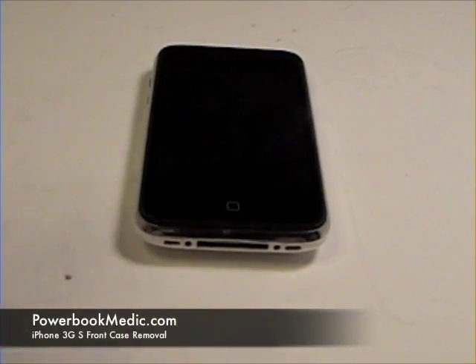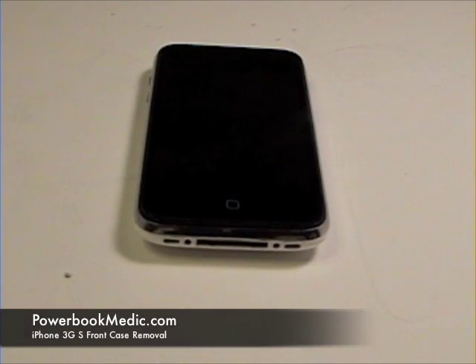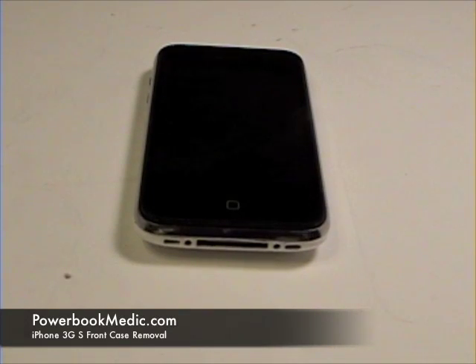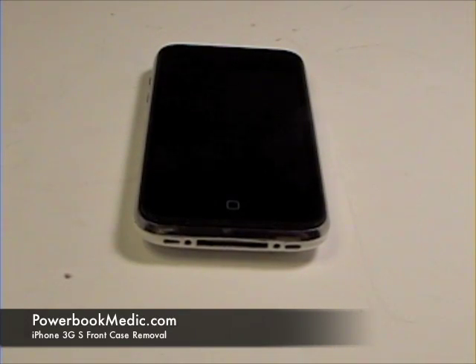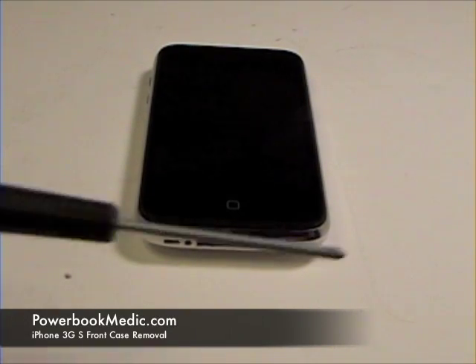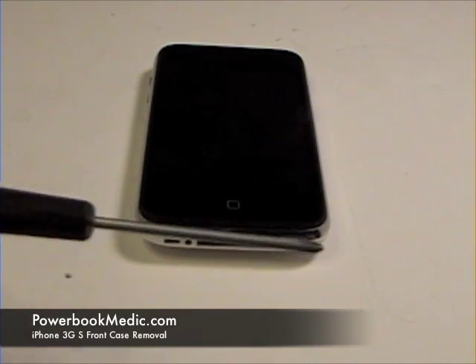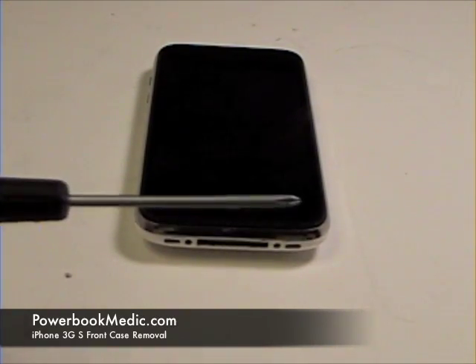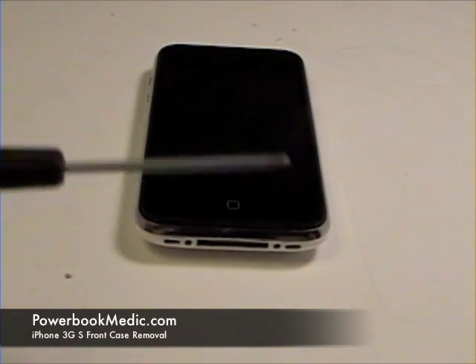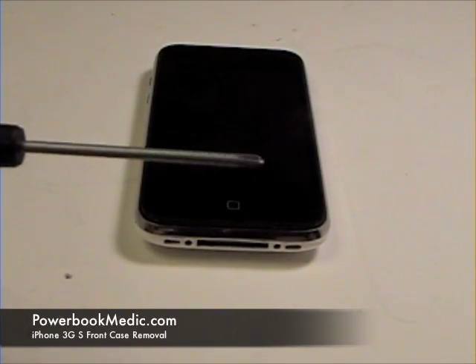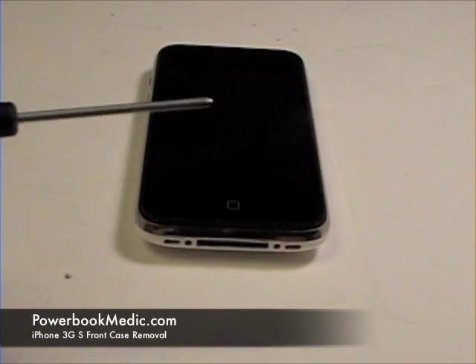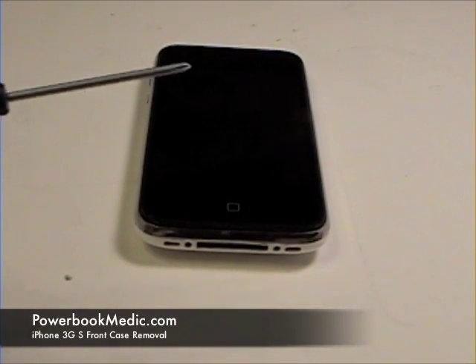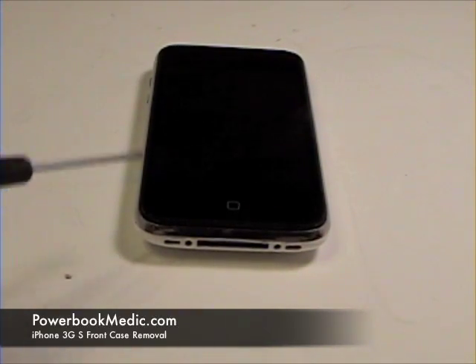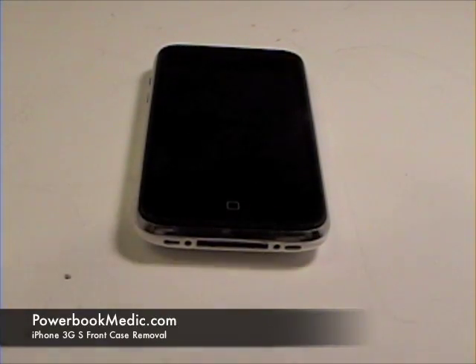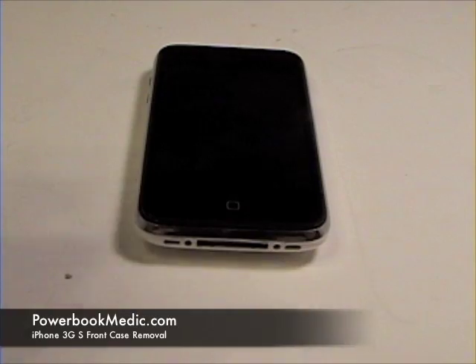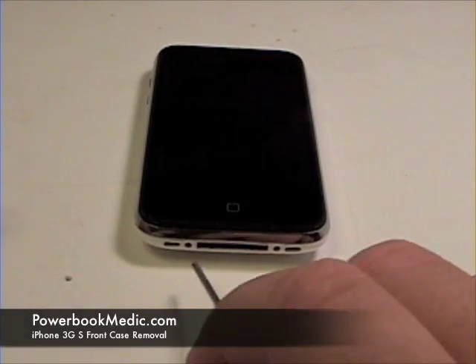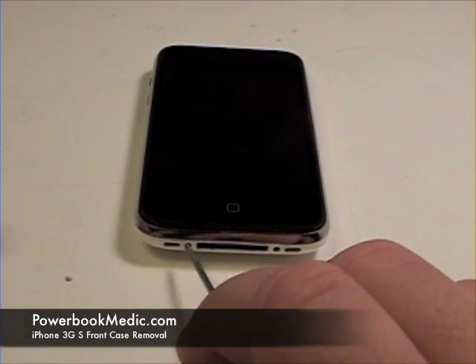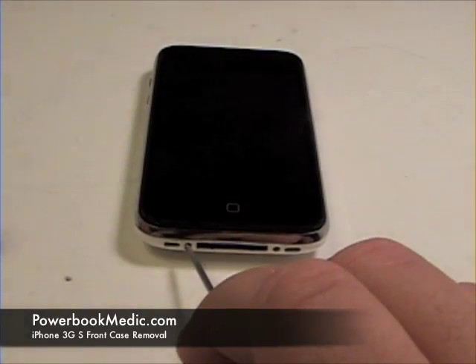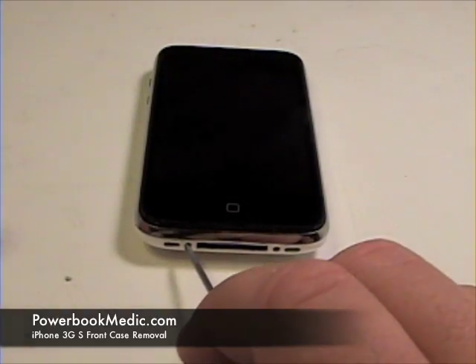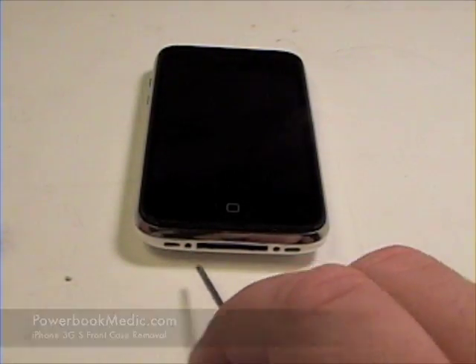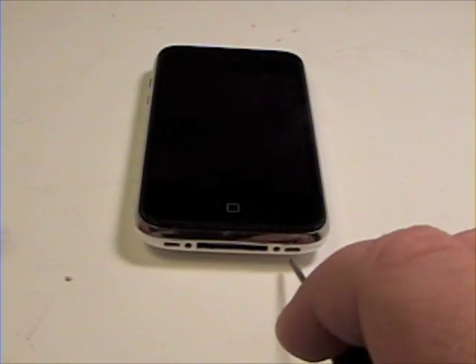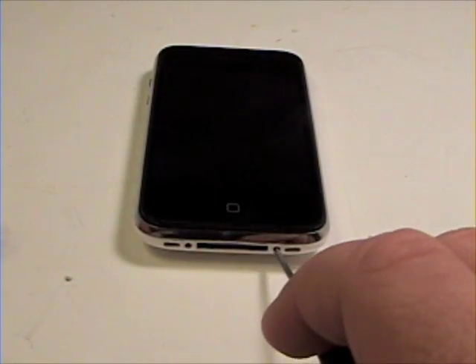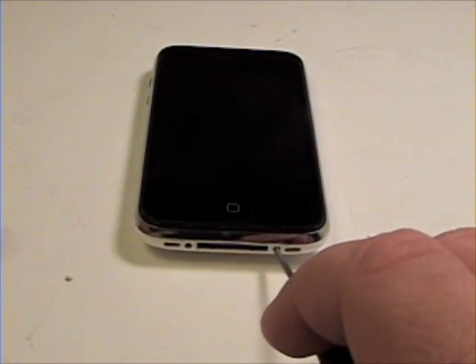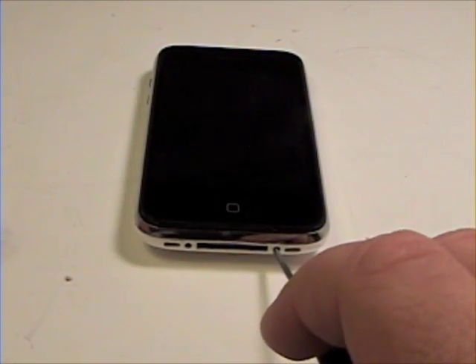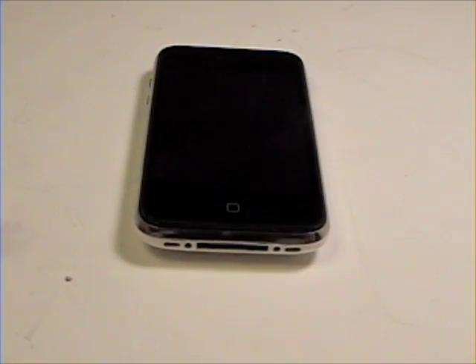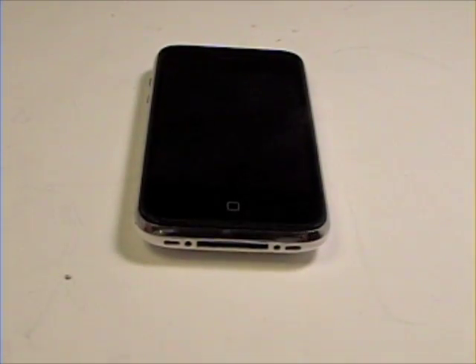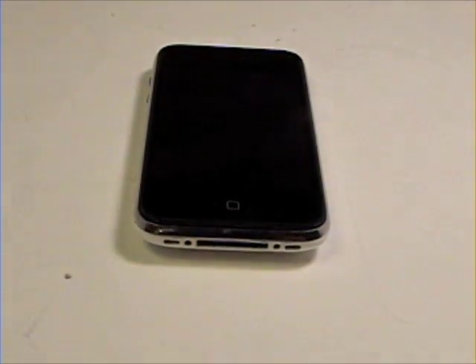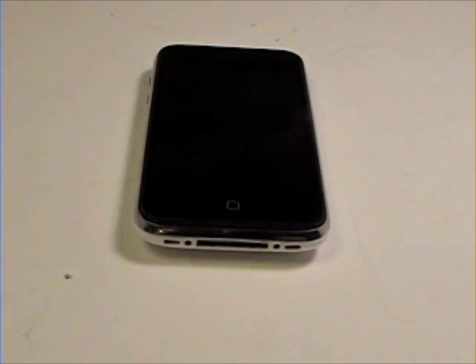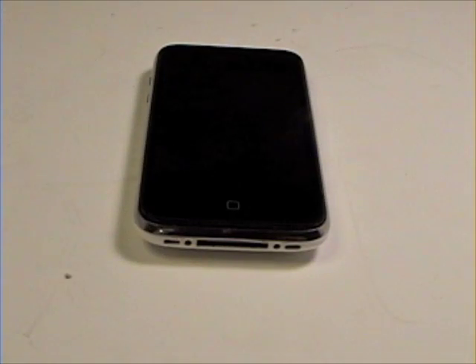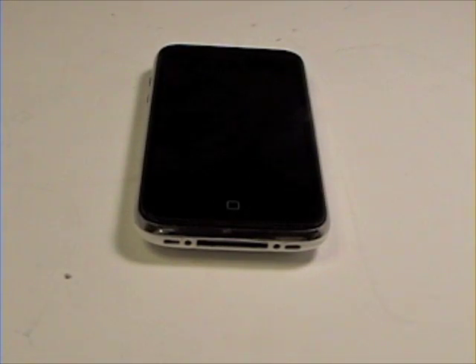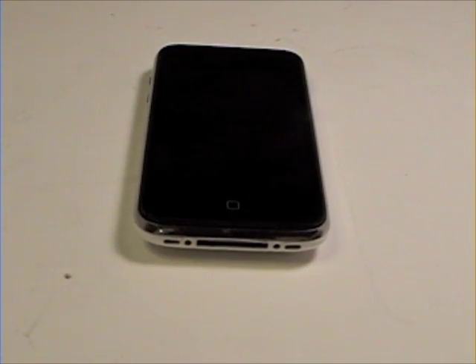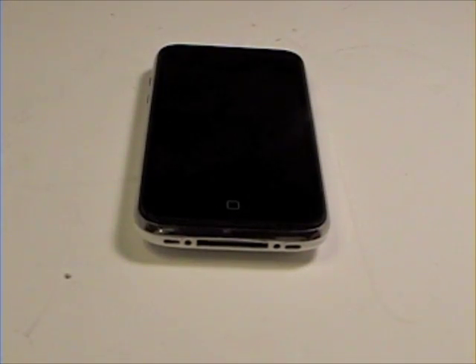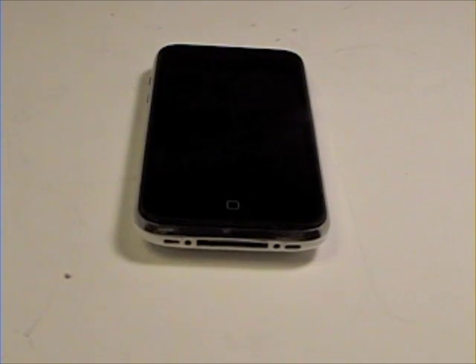Front Case Removal. To begin, grab your Phillips head screwdriver. At the base of the iPhone, there are two Phillips head screws that need to be removed. As you can see, this has already been done for us.